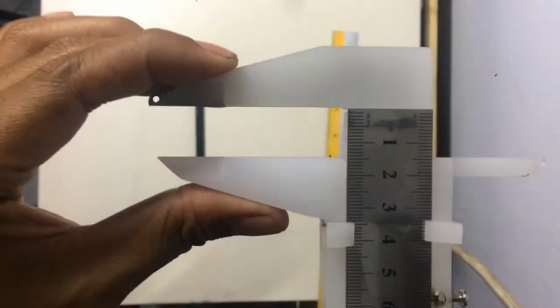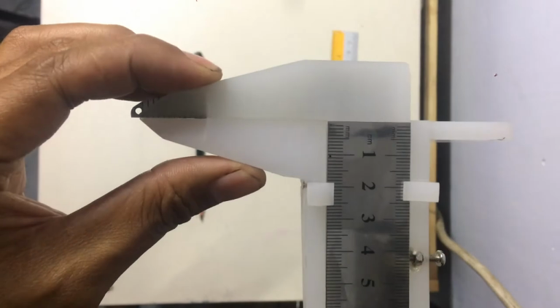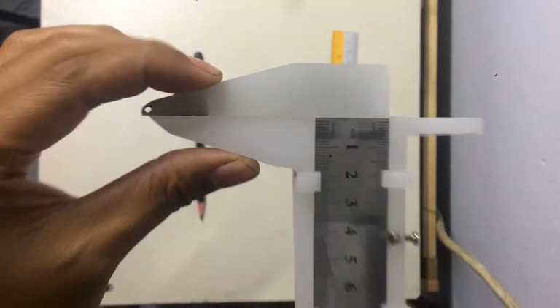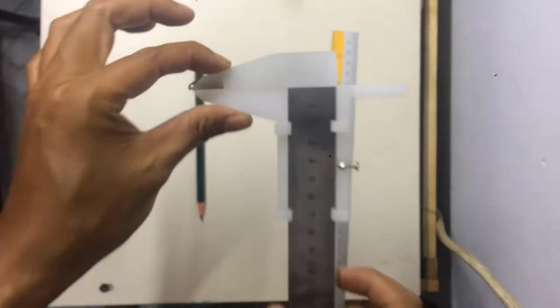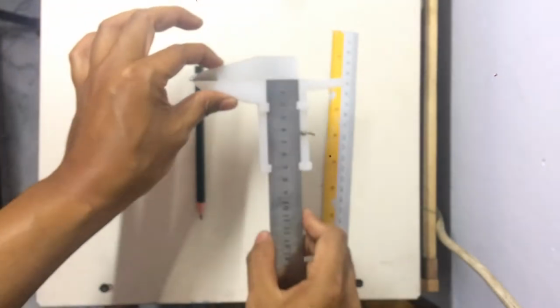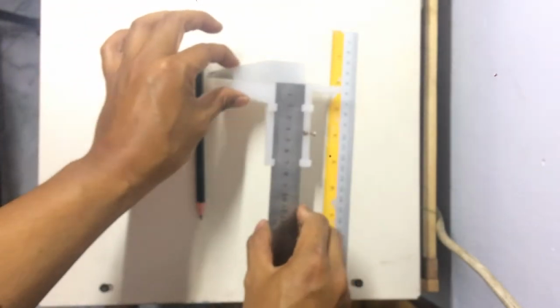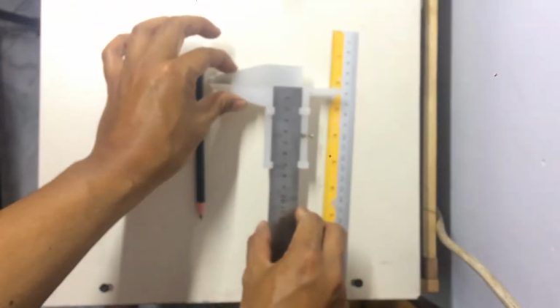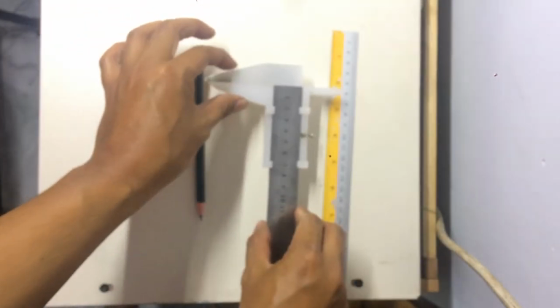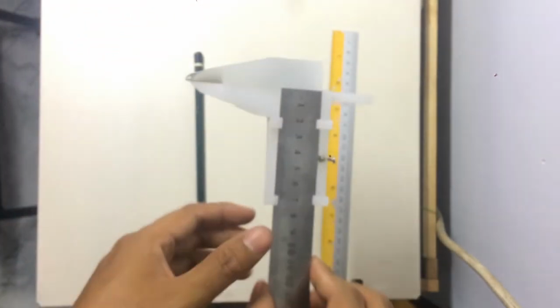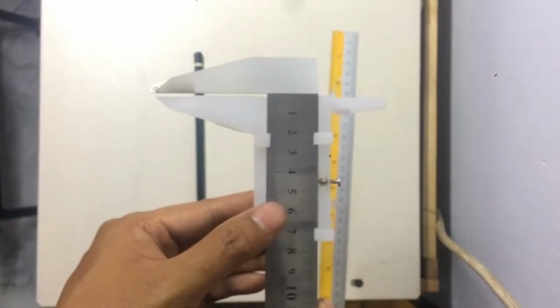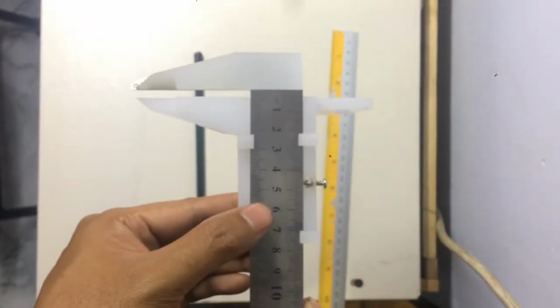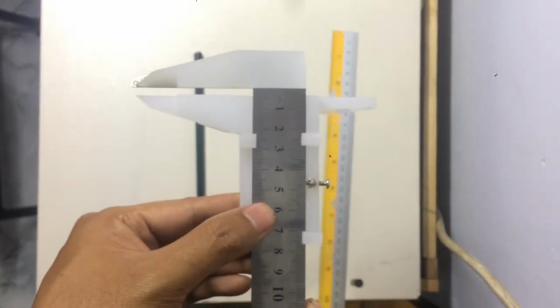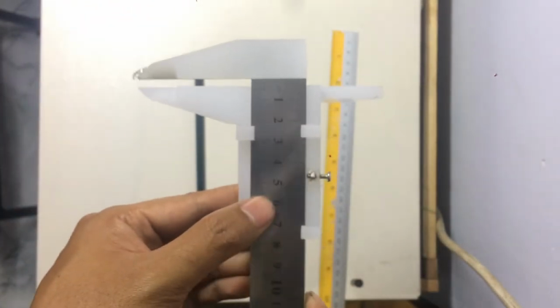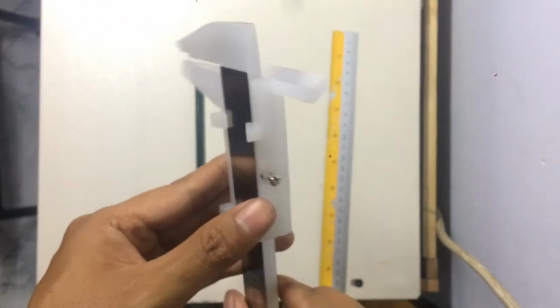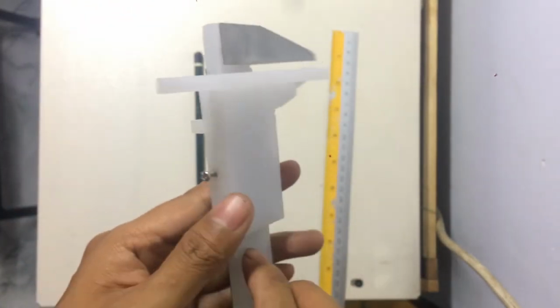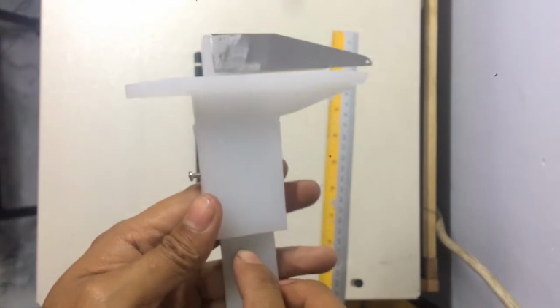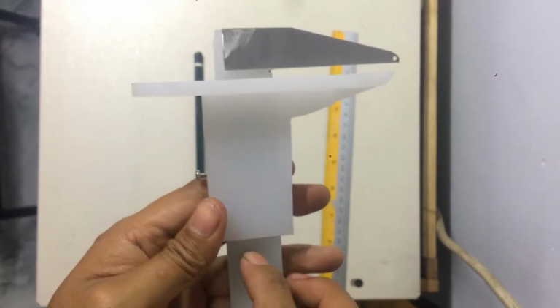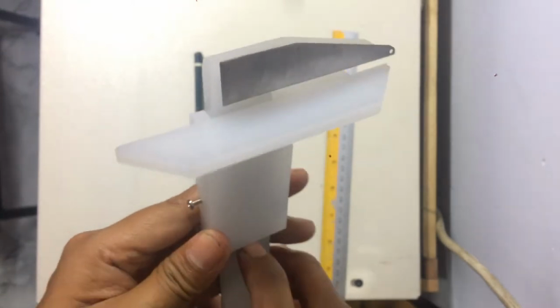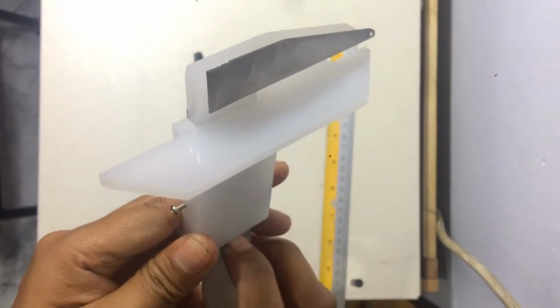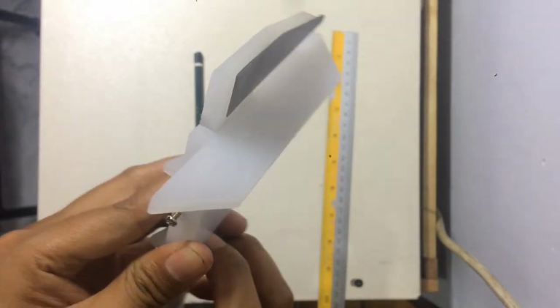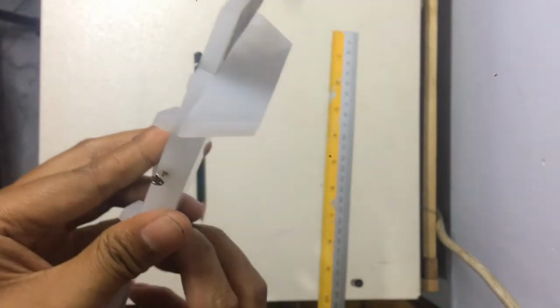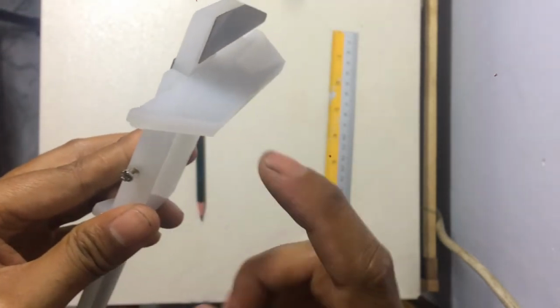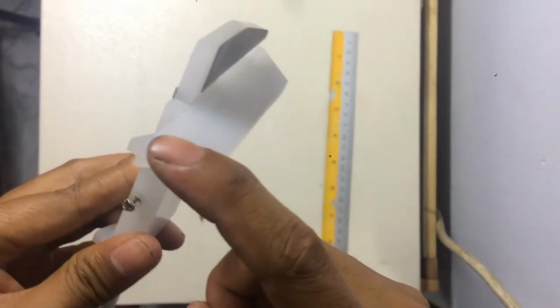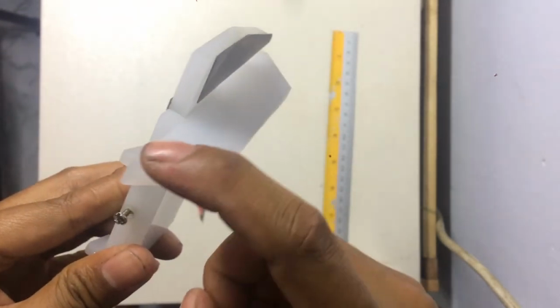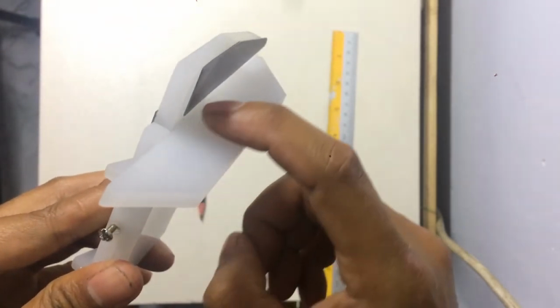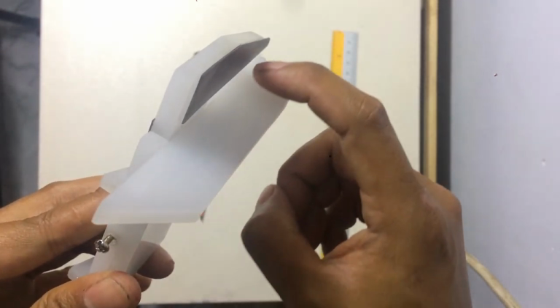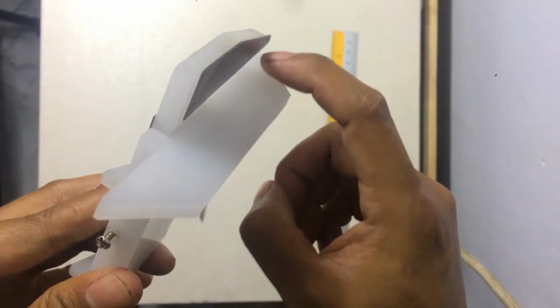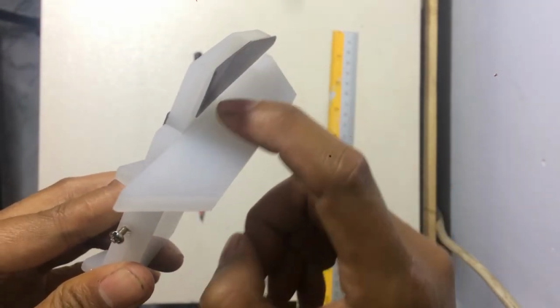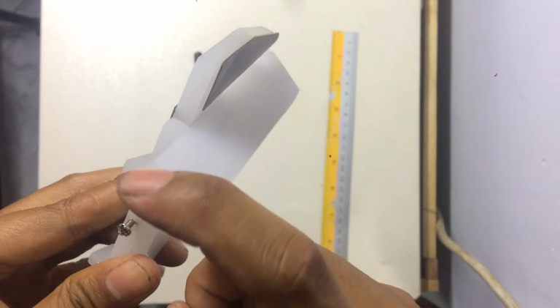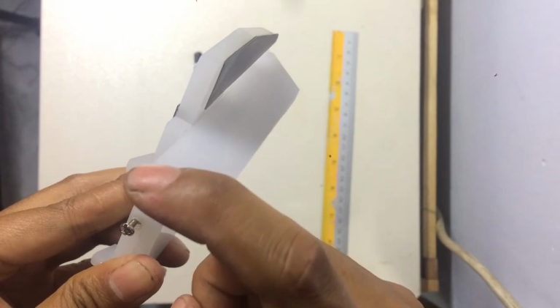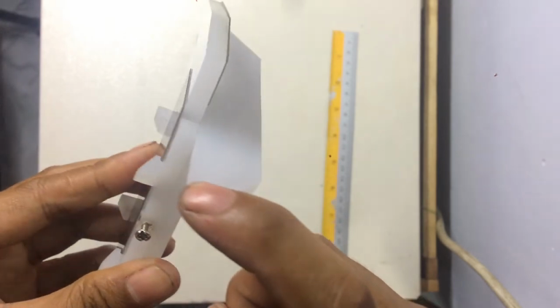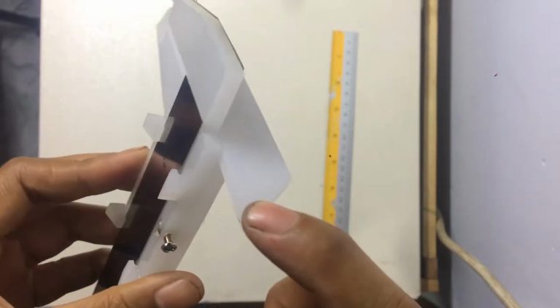This caliper has another function: it is an offset tool. This tool helps you when you want to make a parallel line to an object at a specific distance.